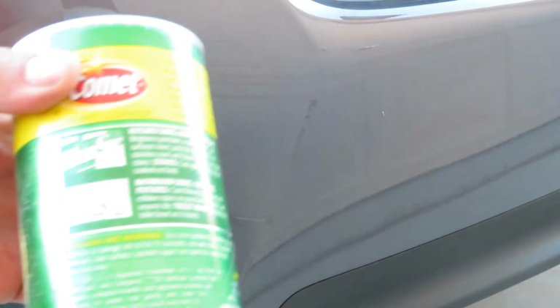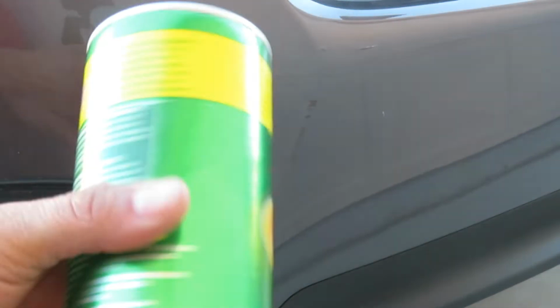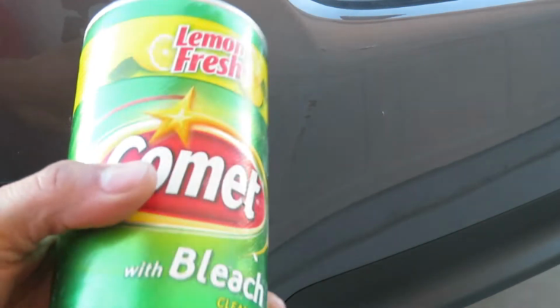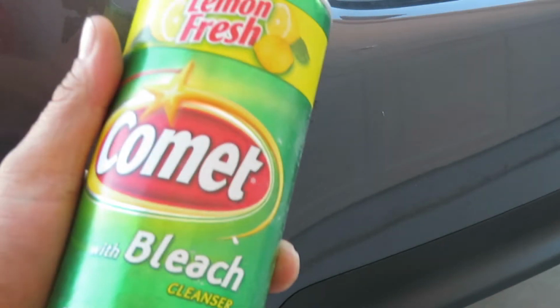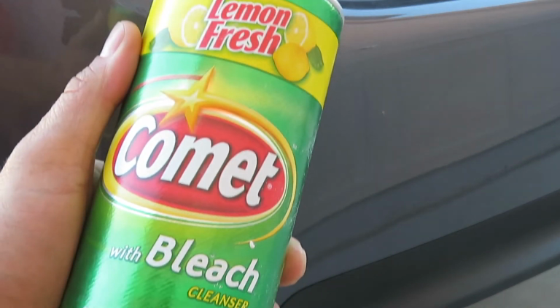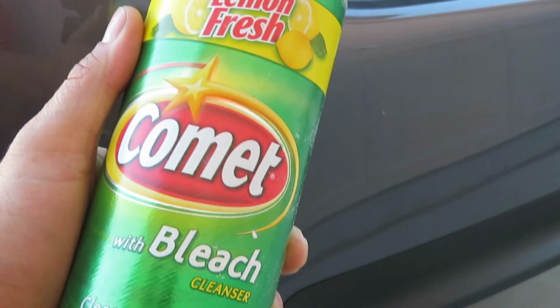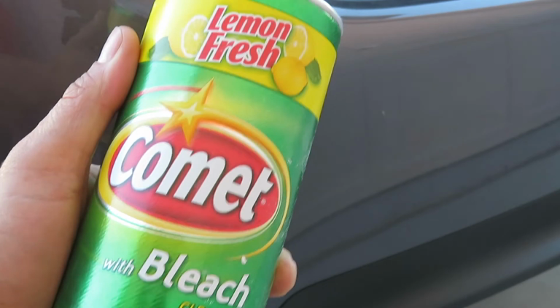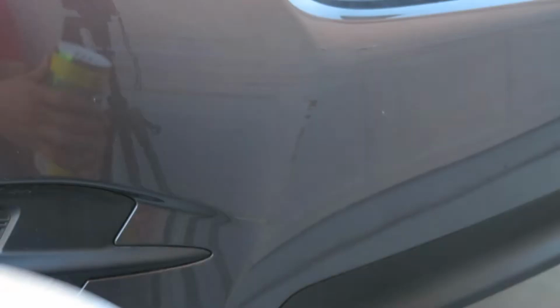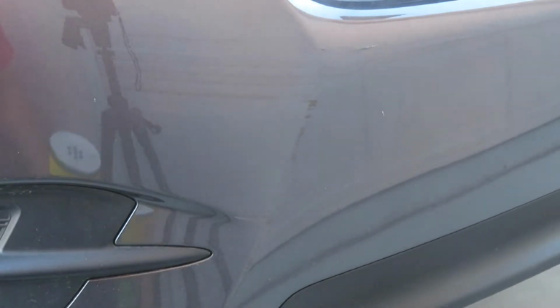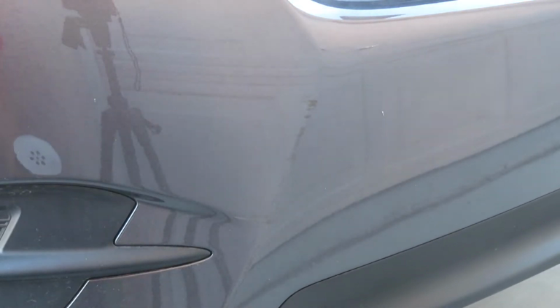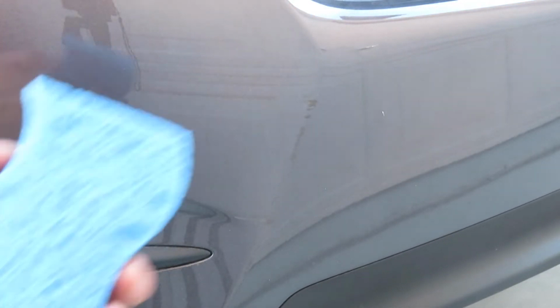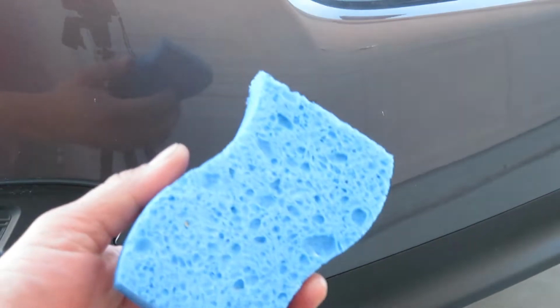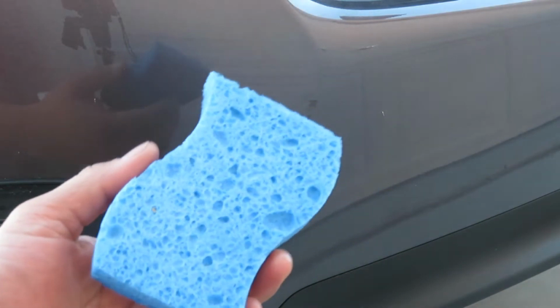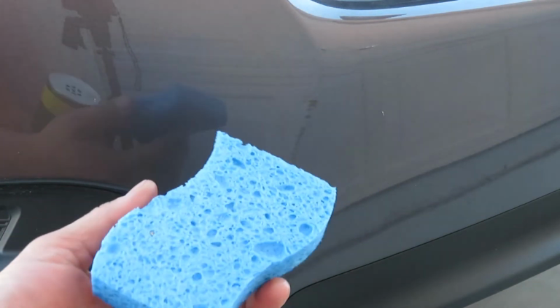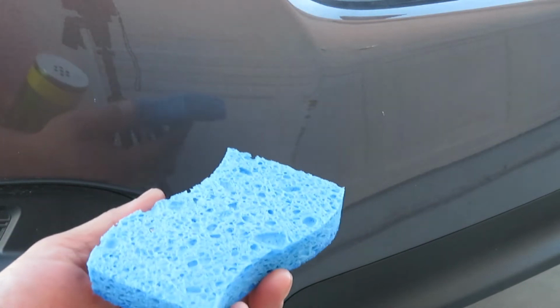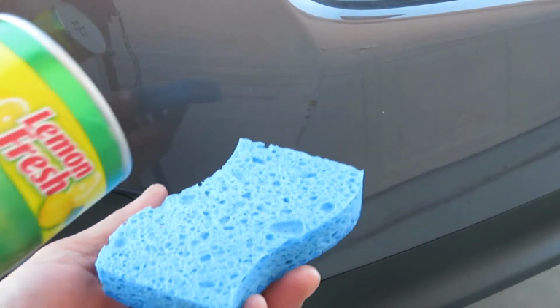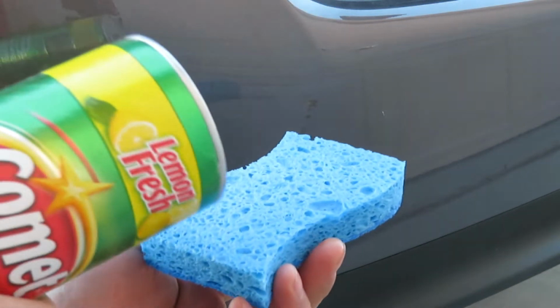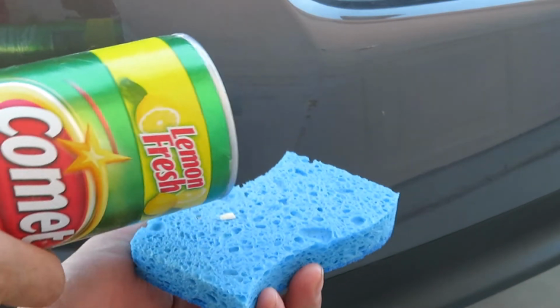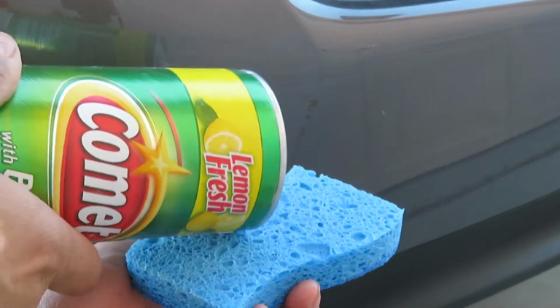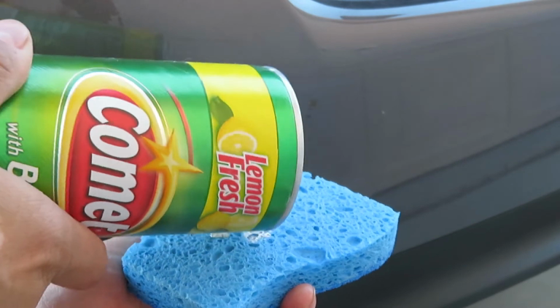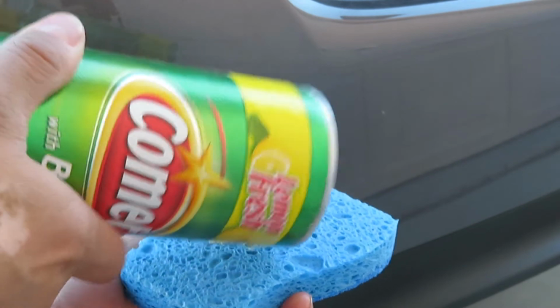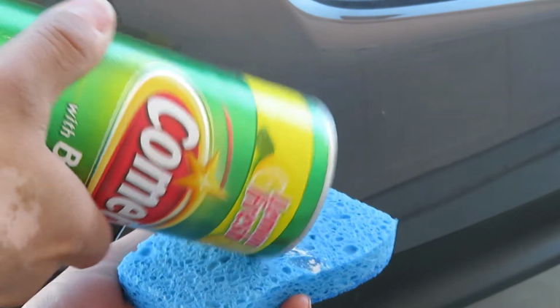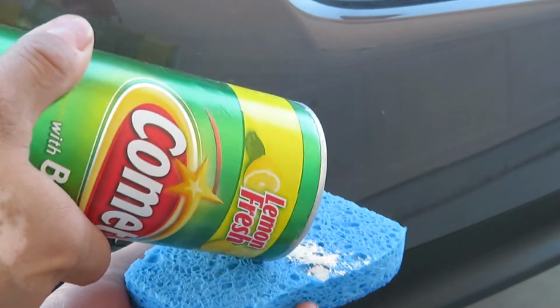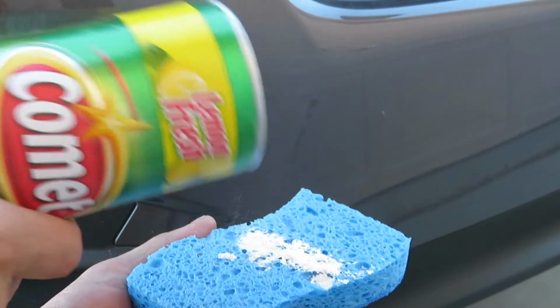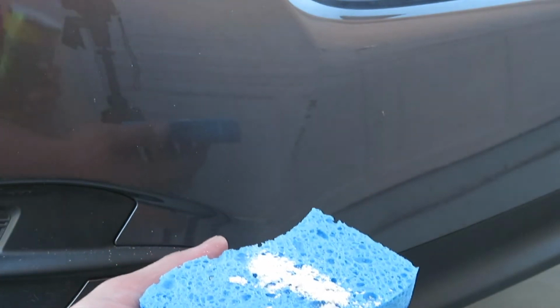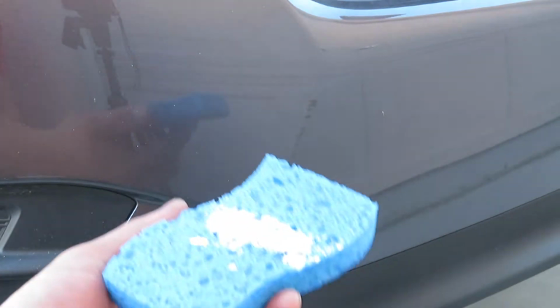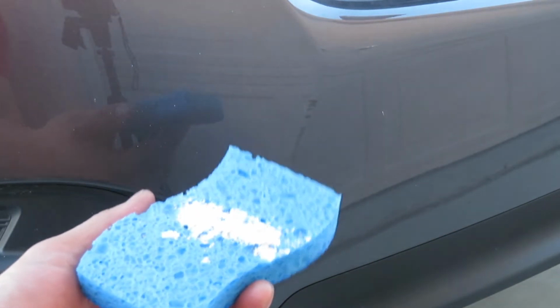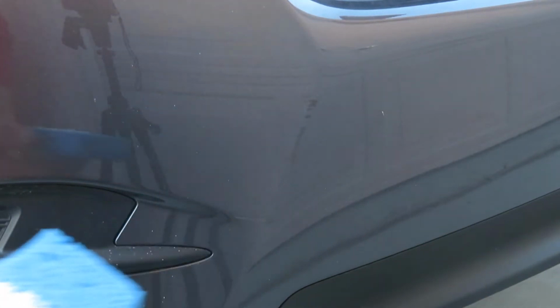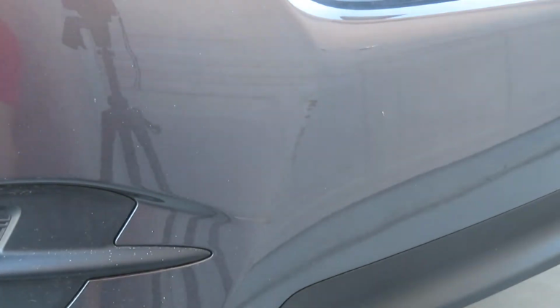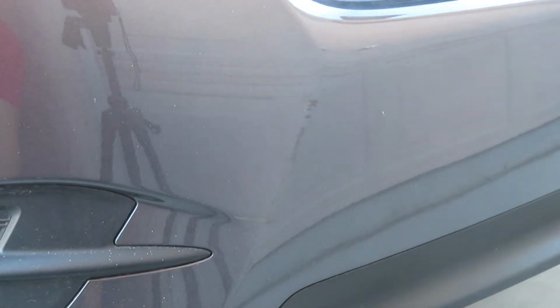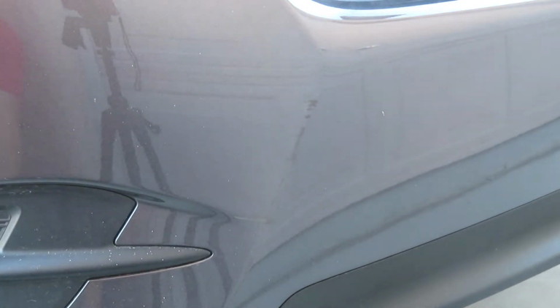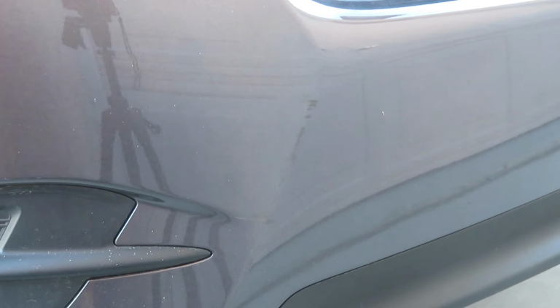I'm going to take my friend Comet, a damp sponge, and just put some right on. There we go. Now watch the magic.